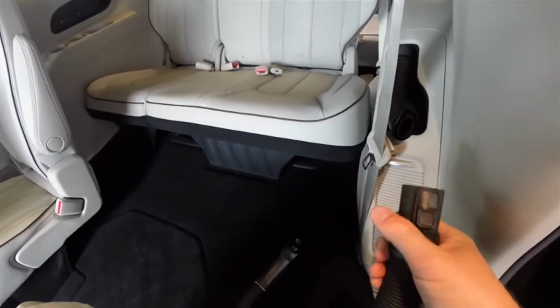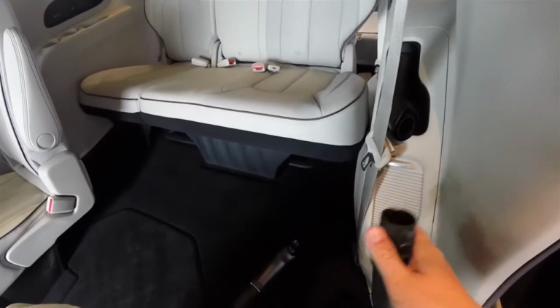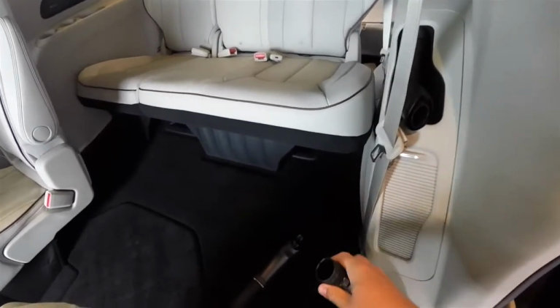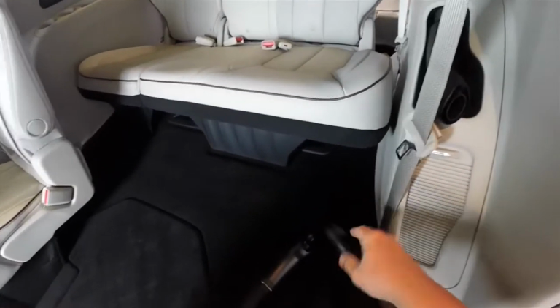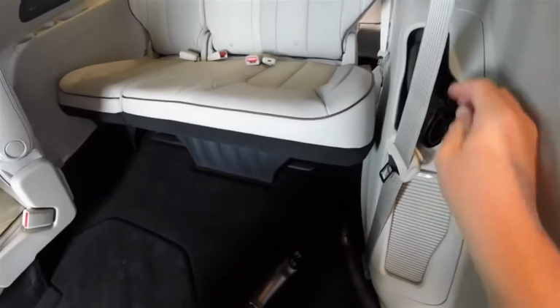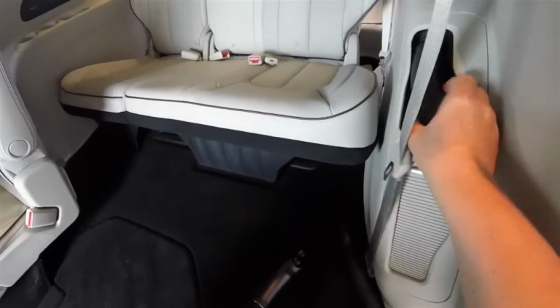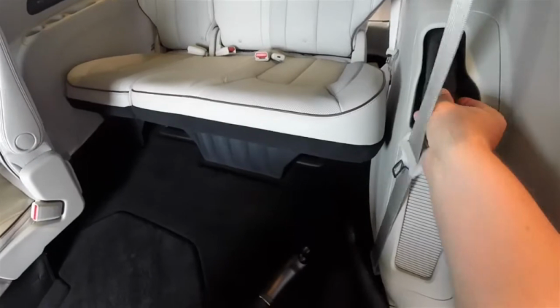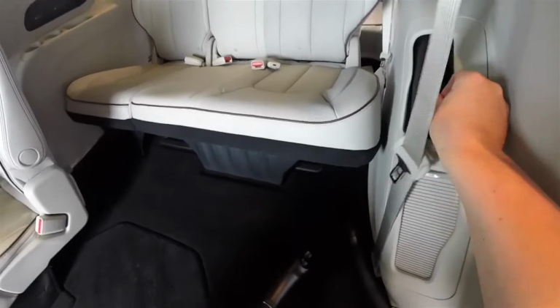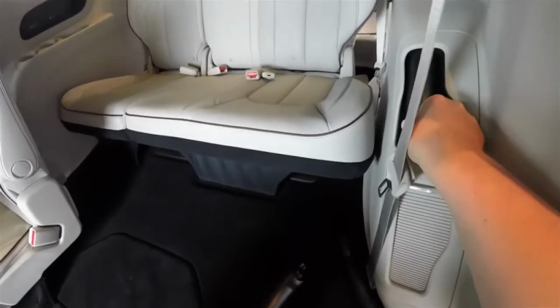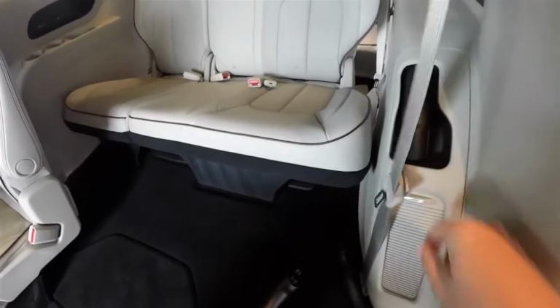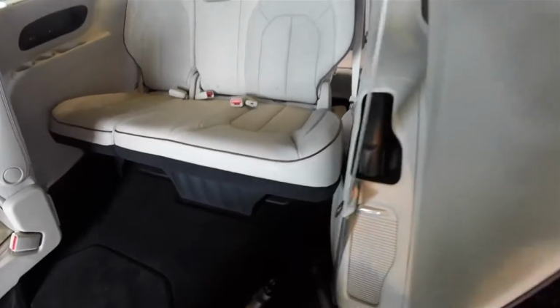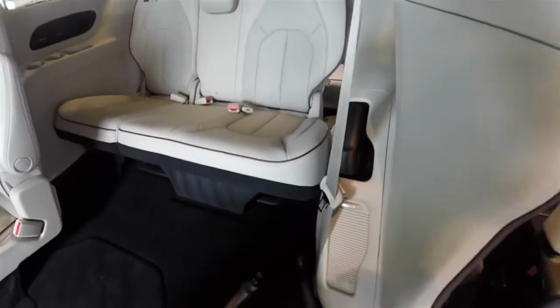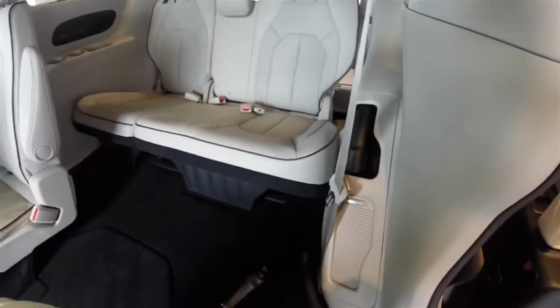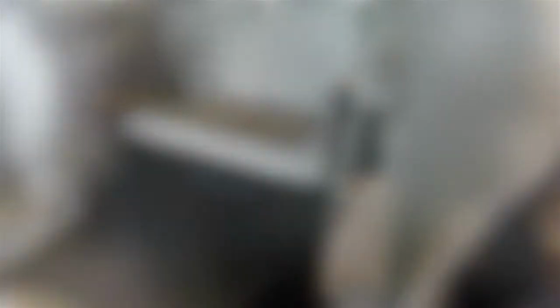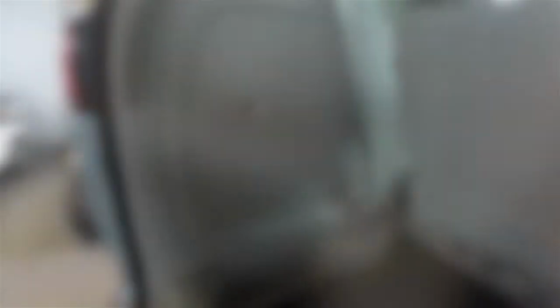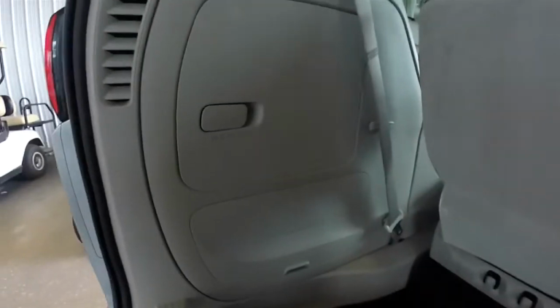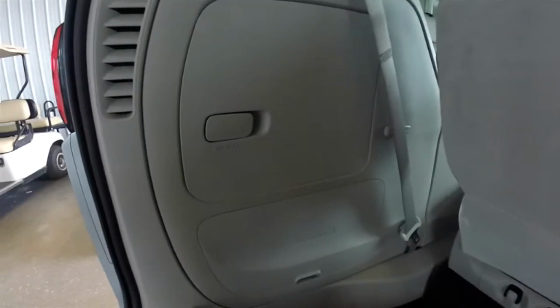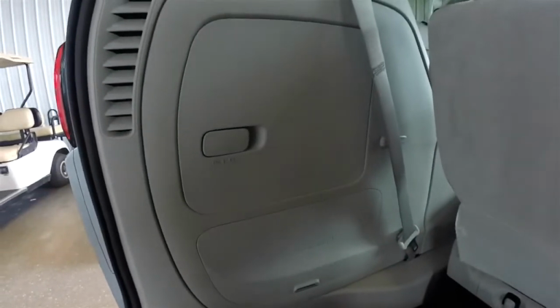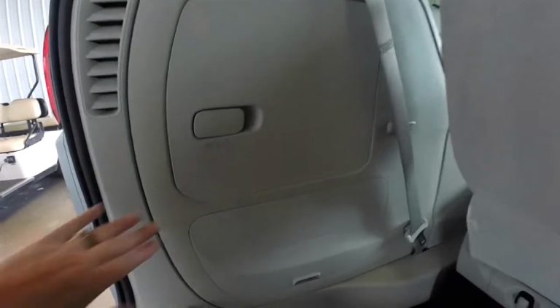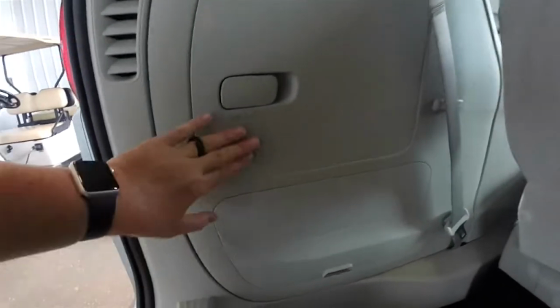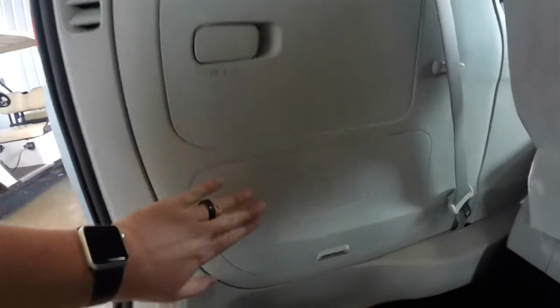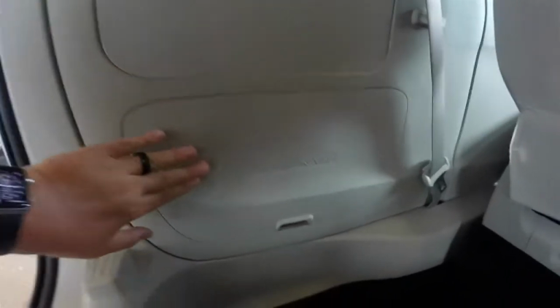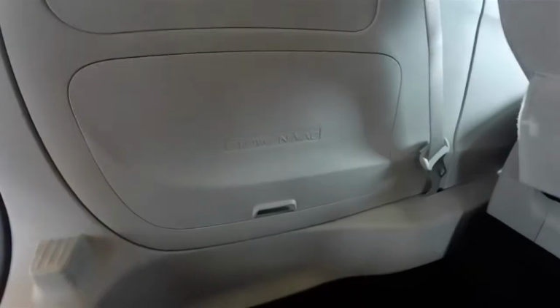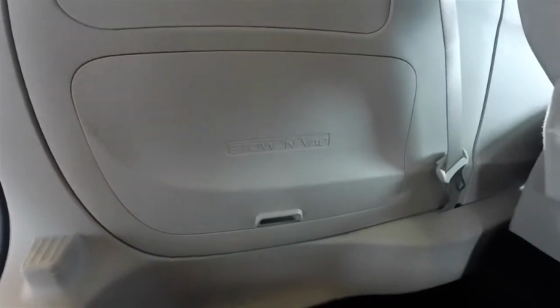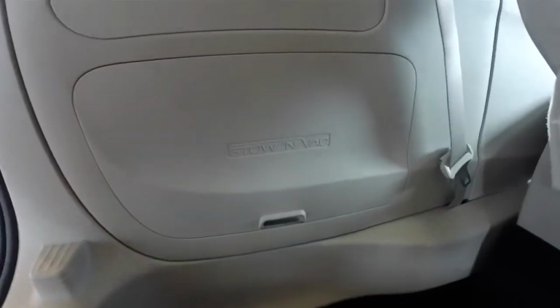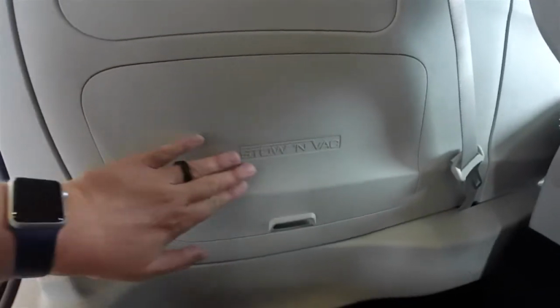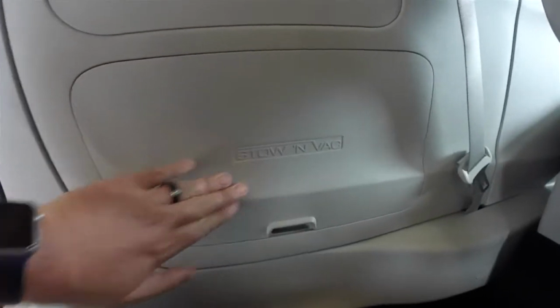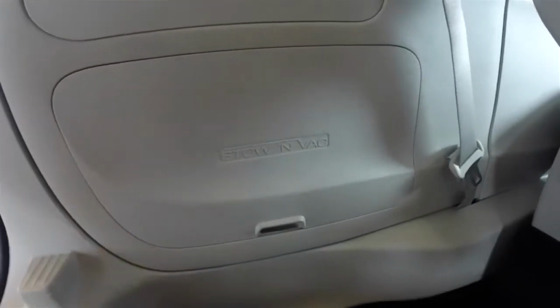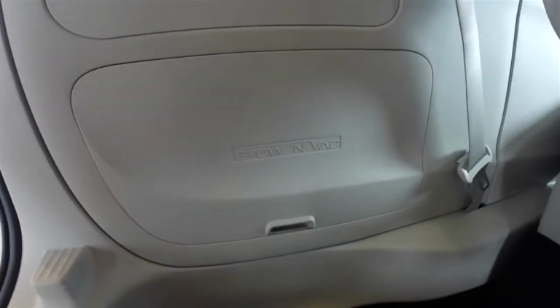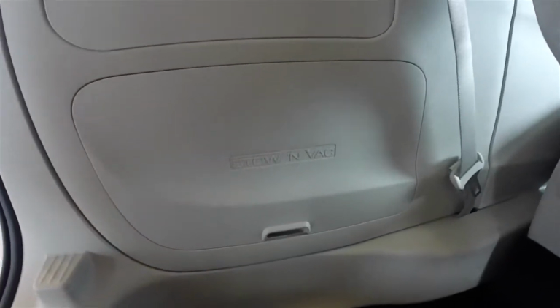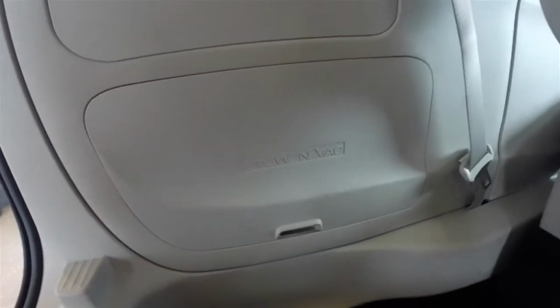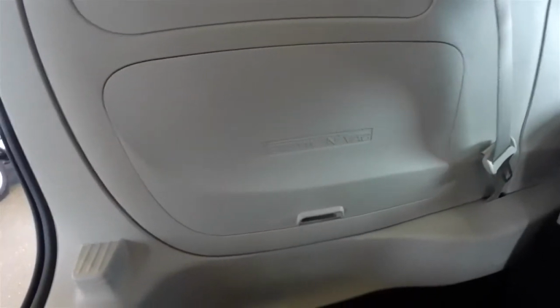It mounts in the back of the vehicle in the trim plate. In the back you have two compartments — the lower compartment says Stow 'n Vac clearly on it.